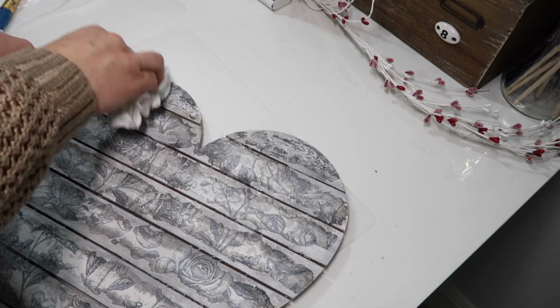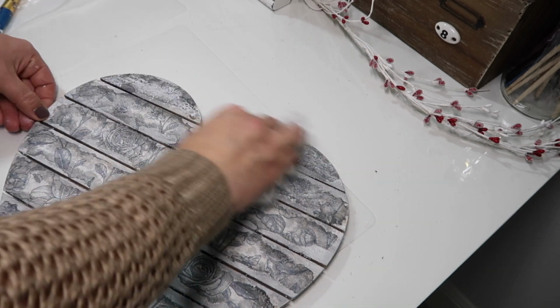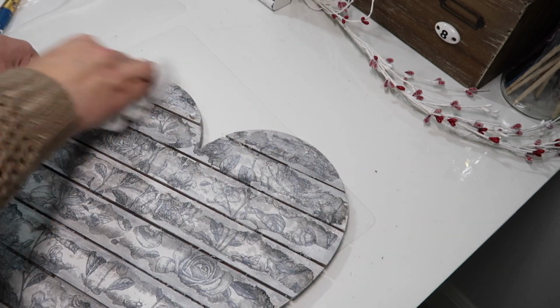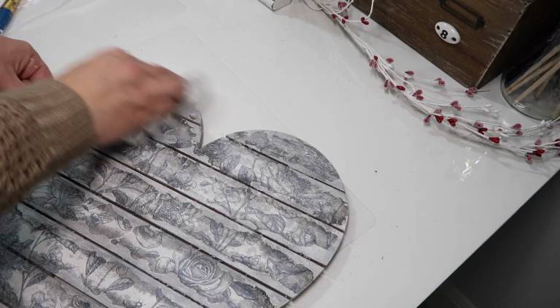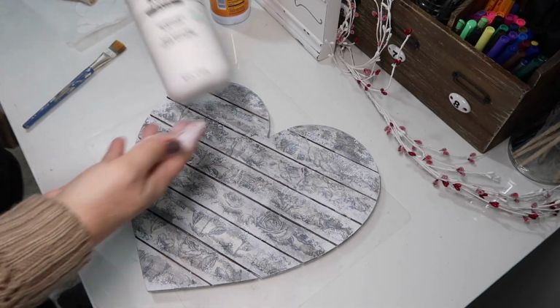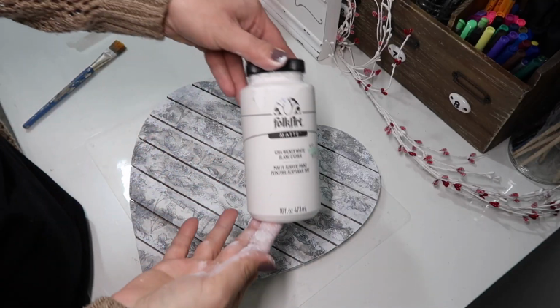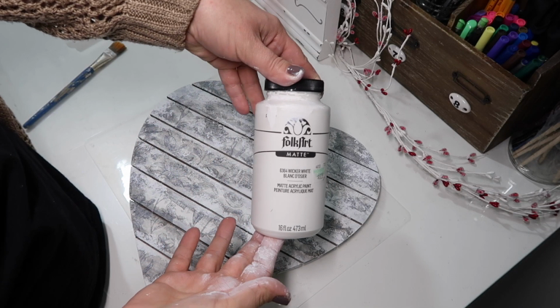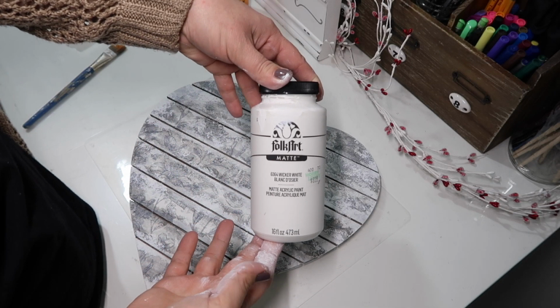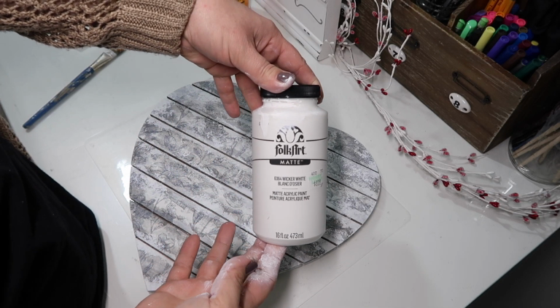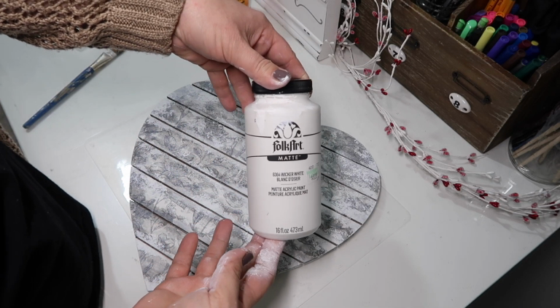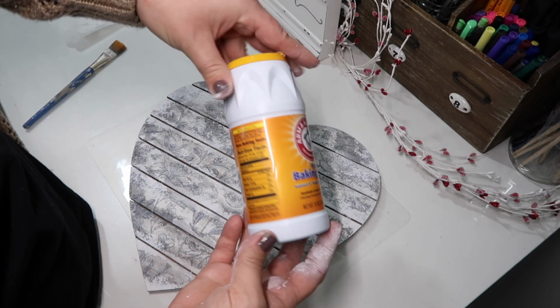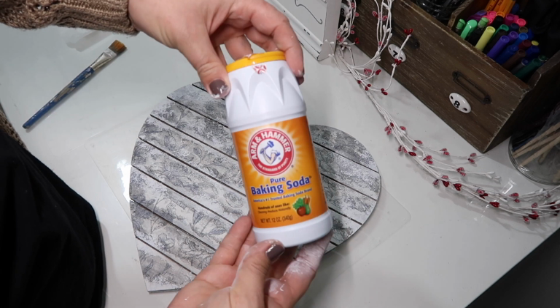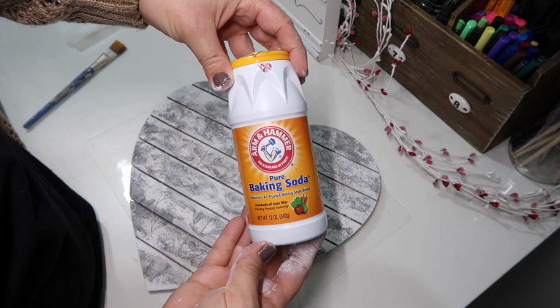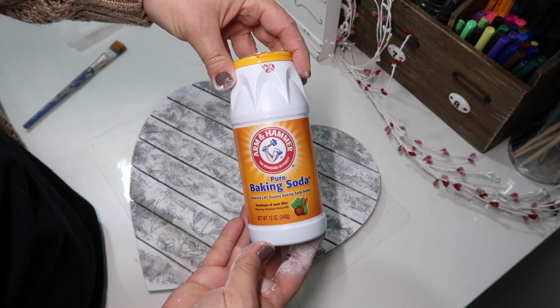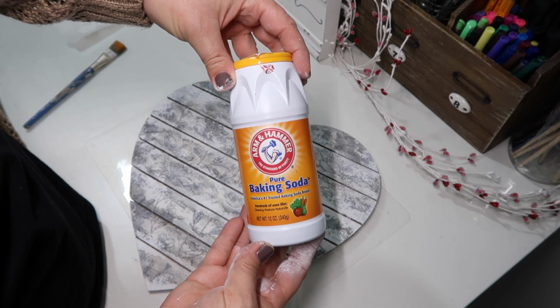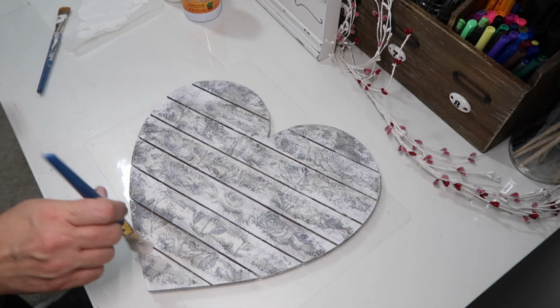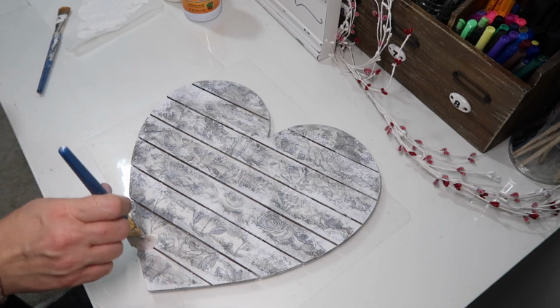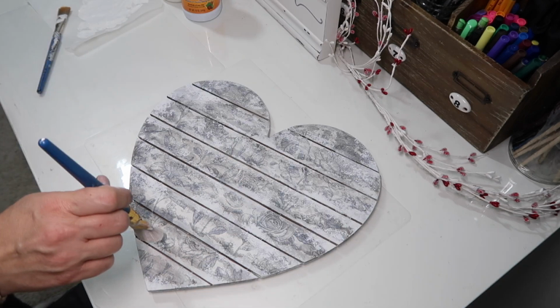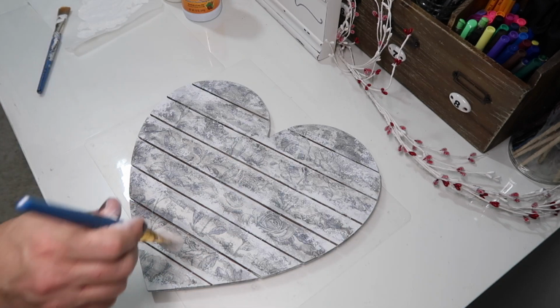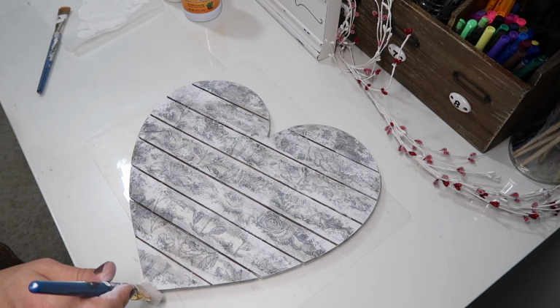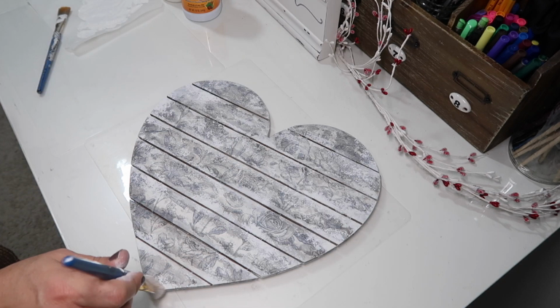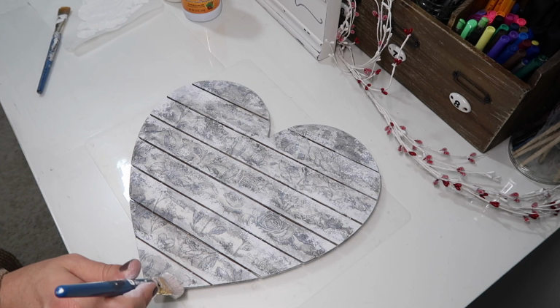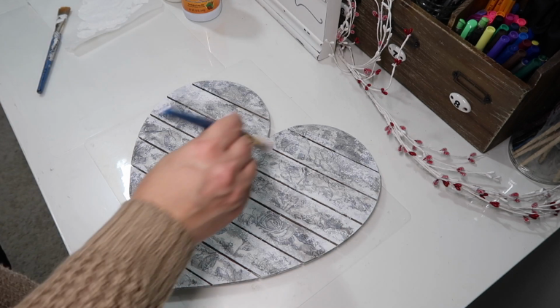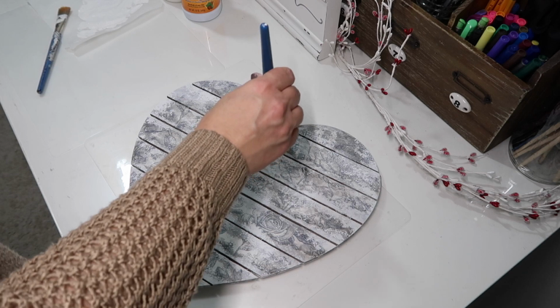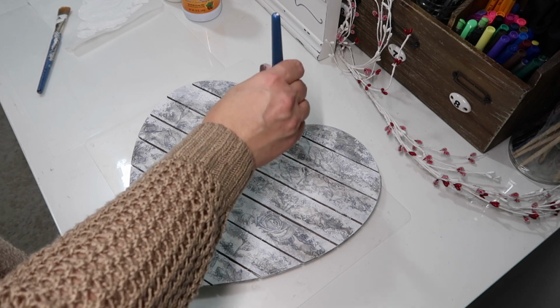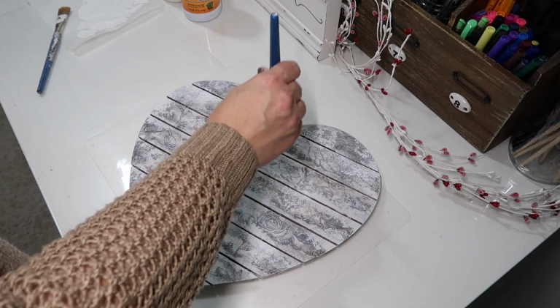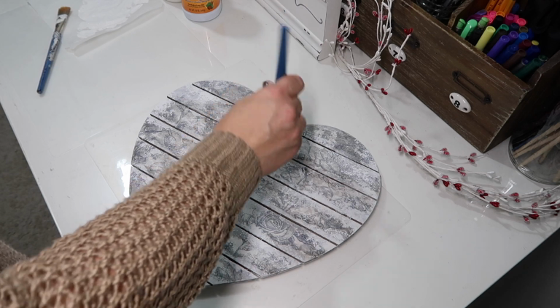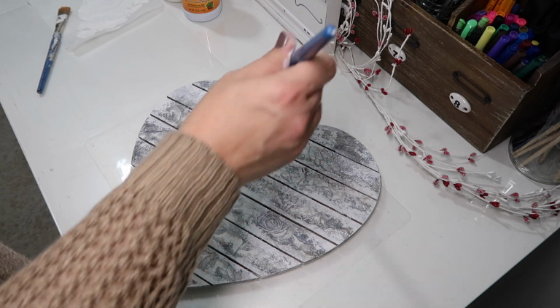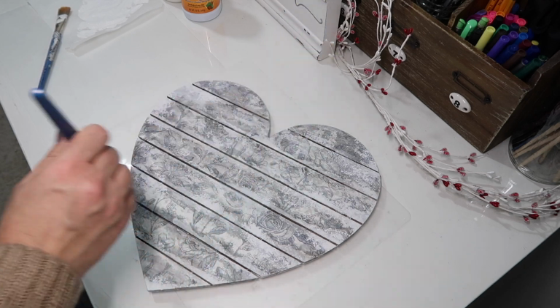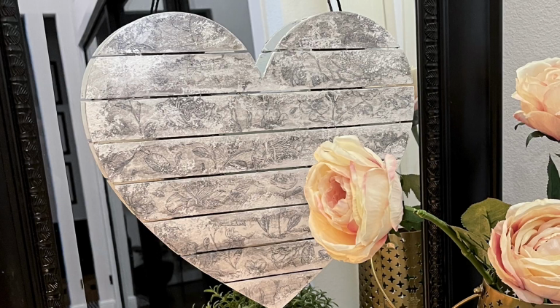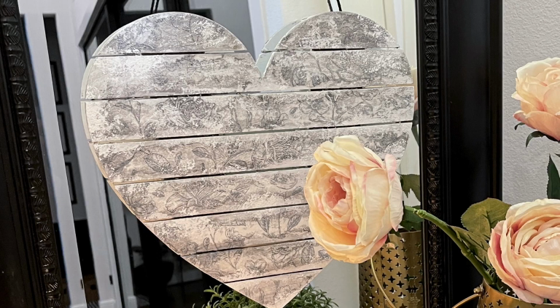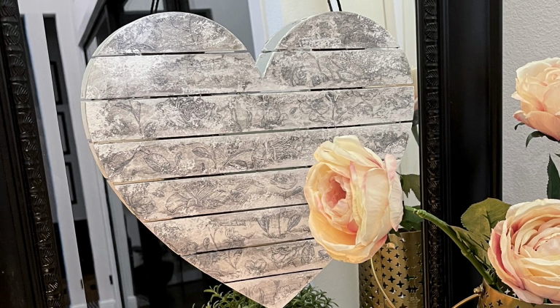Last, I added white paint mixed with baking soda and just applied it in random spots on the heart, just to give it a little bit of texture. And this is how it turned out.